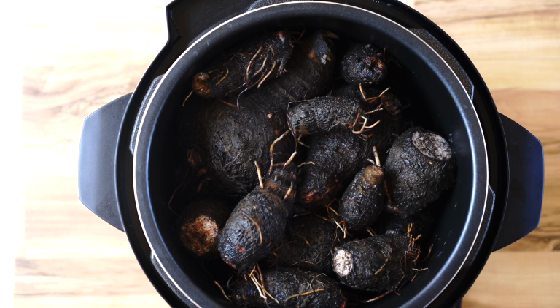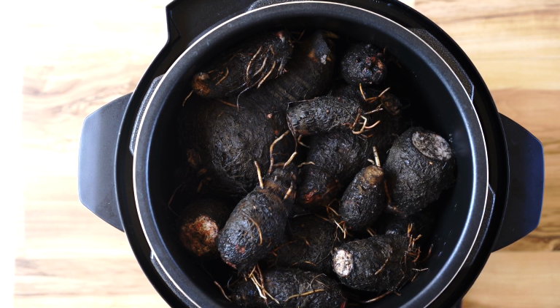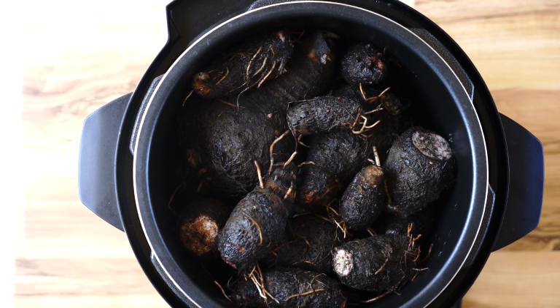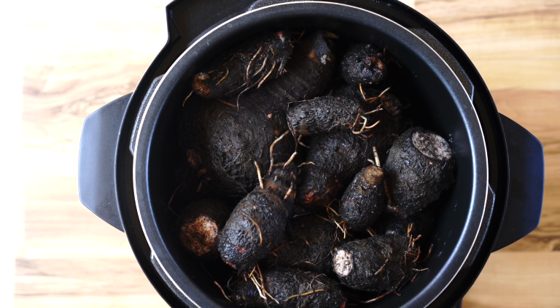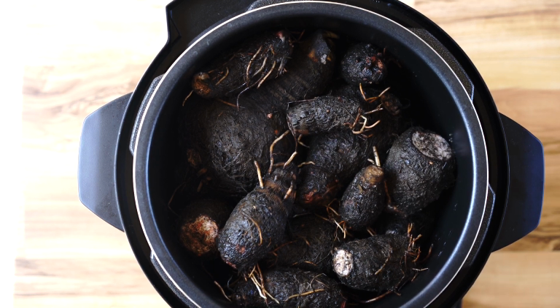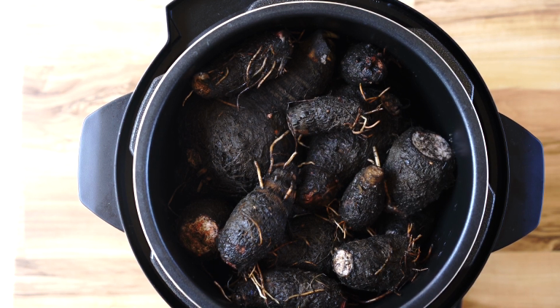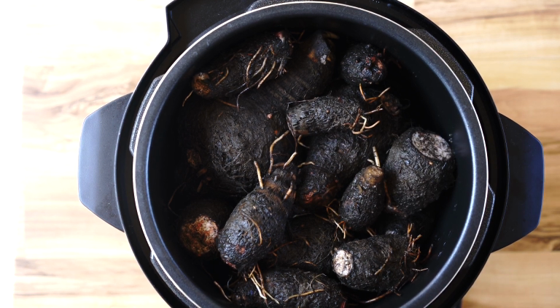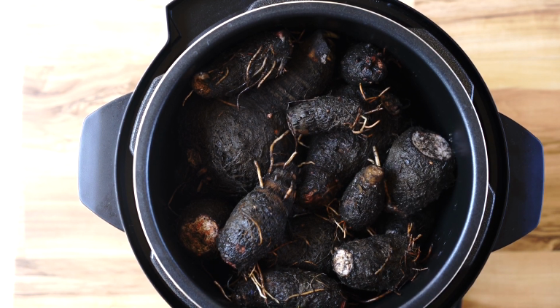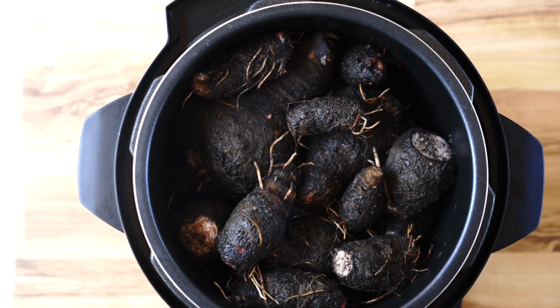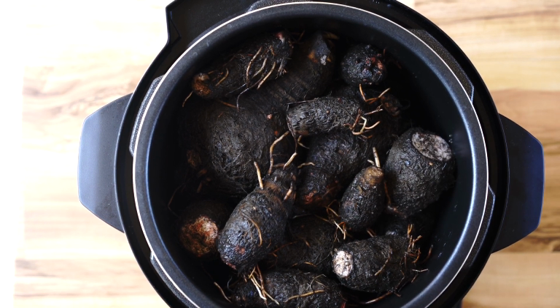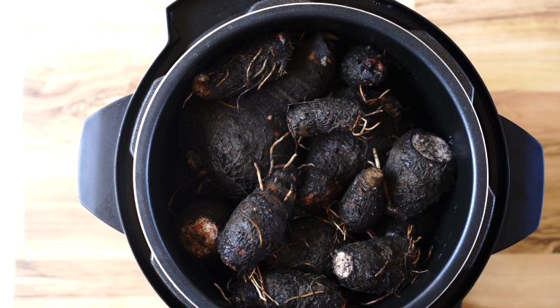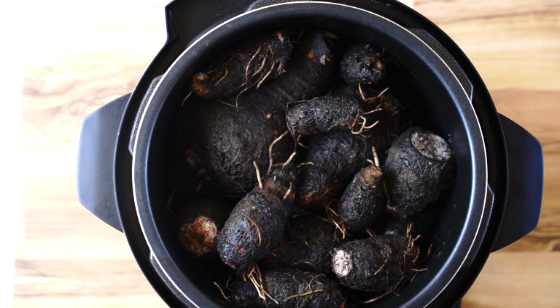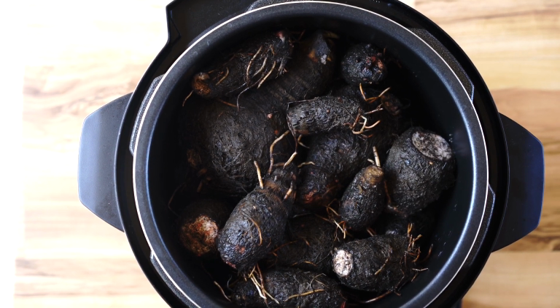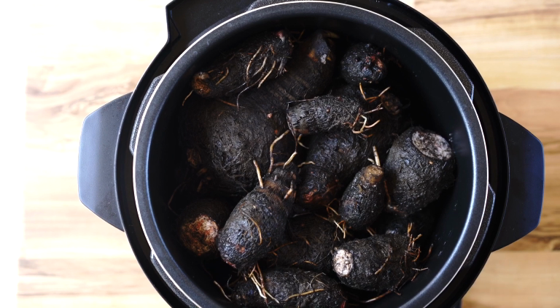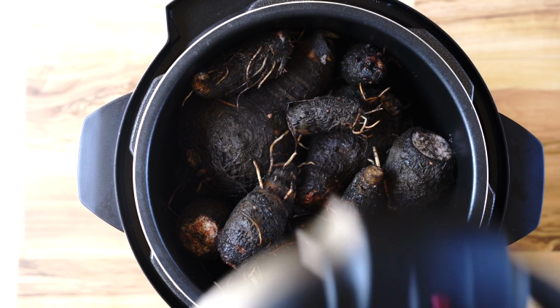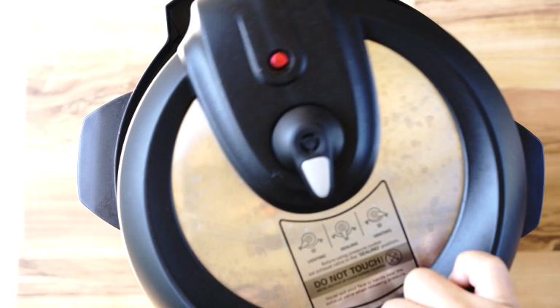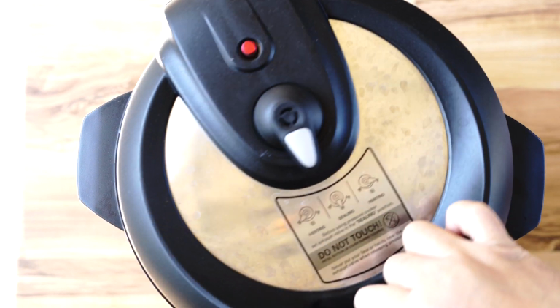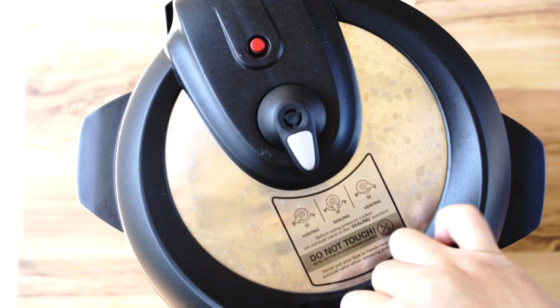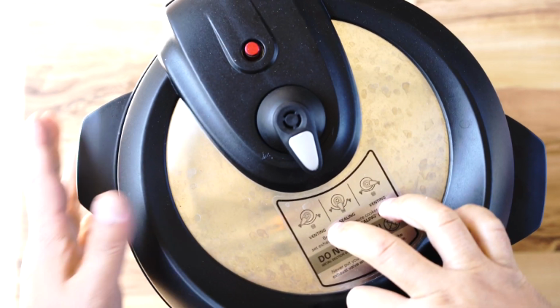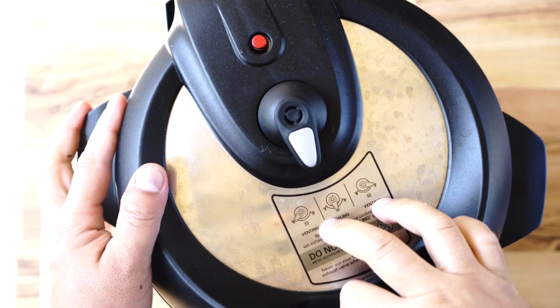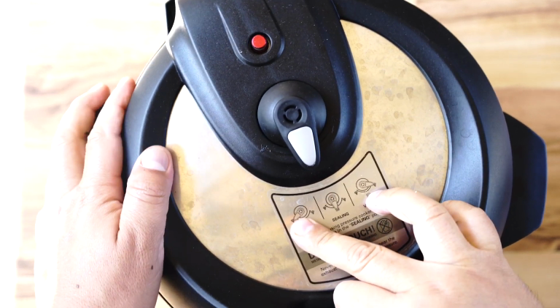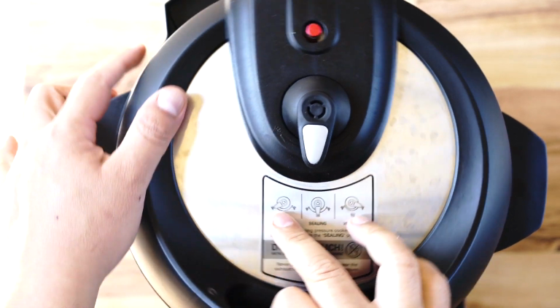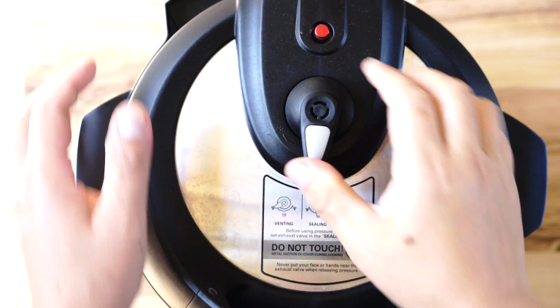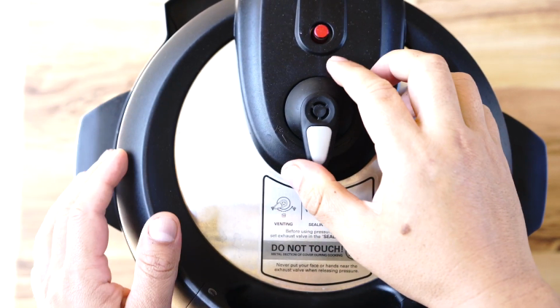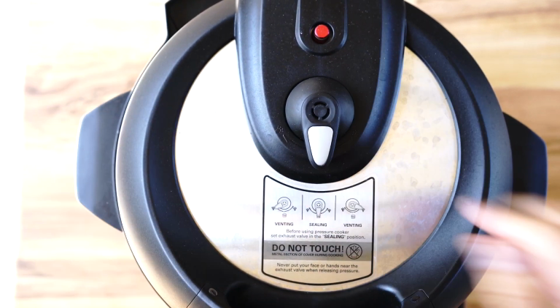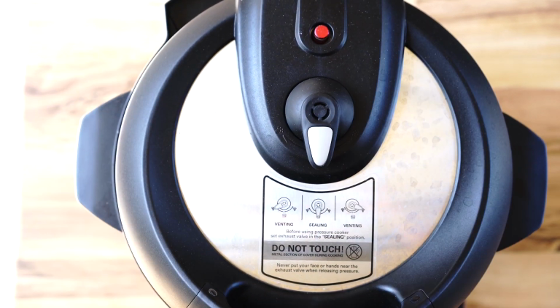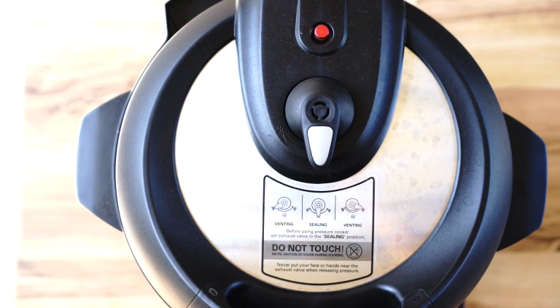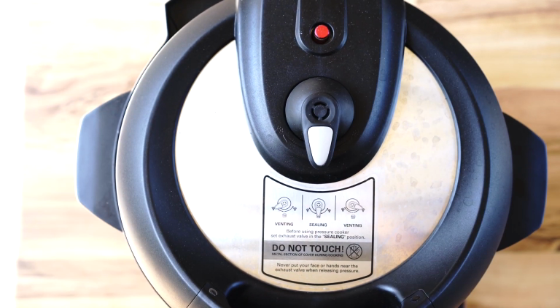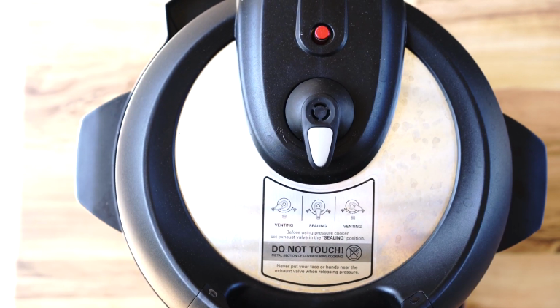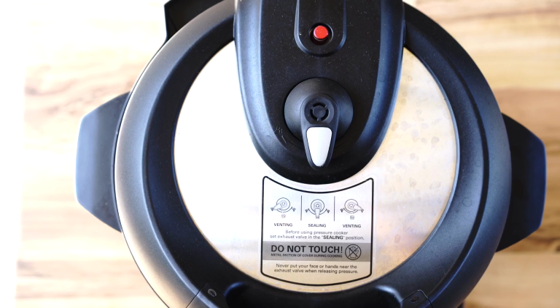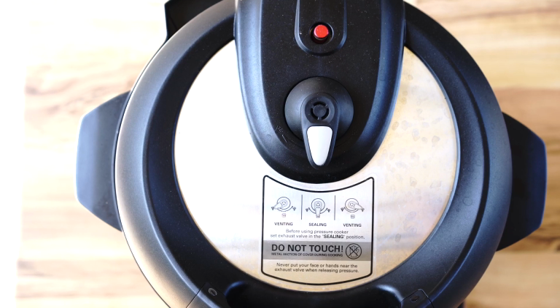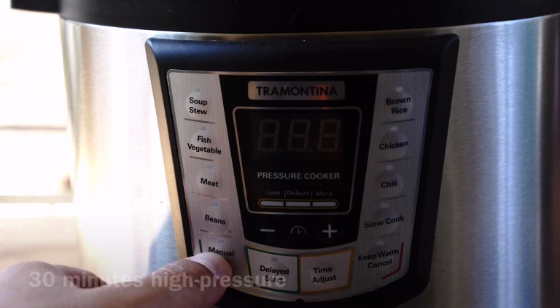Bigger pieces go on the bottom, smaller pieces go on the top. Now we're going to cook it on high pressure for 30 minutes.